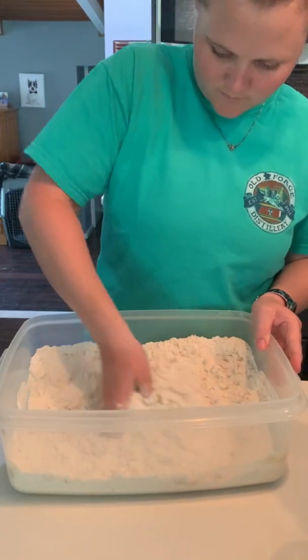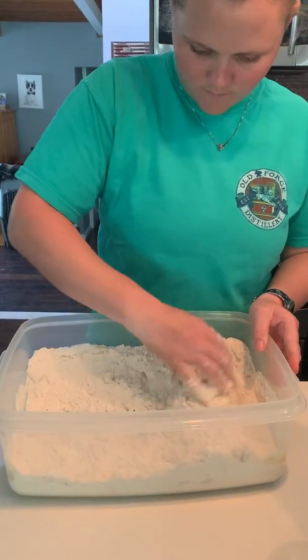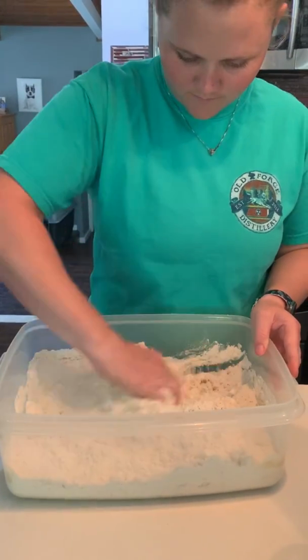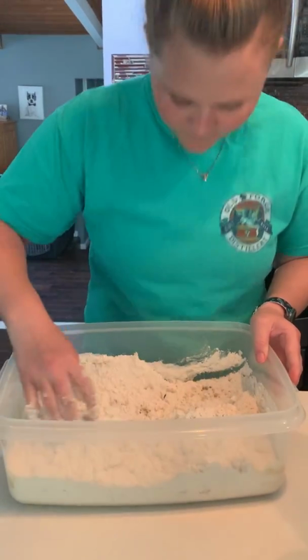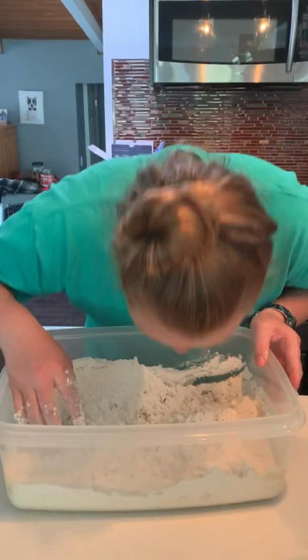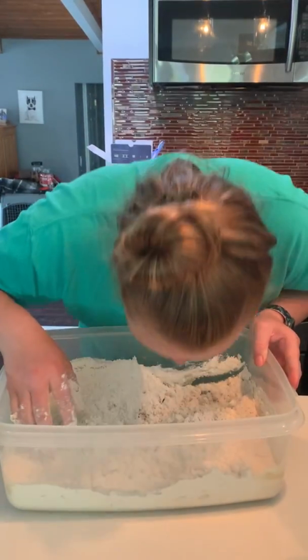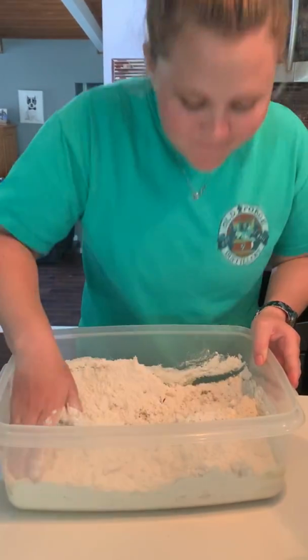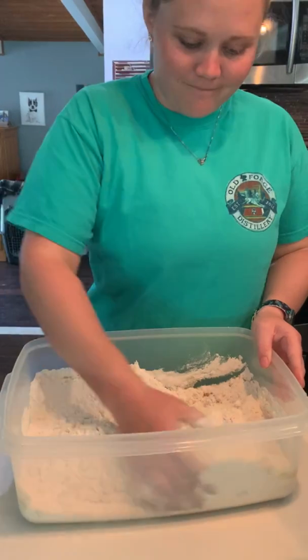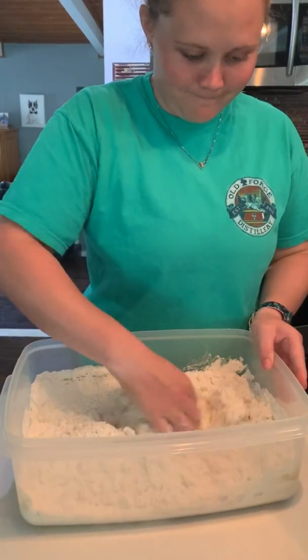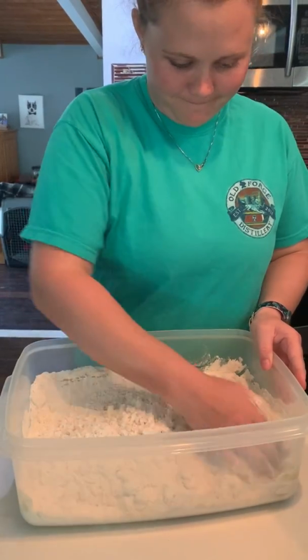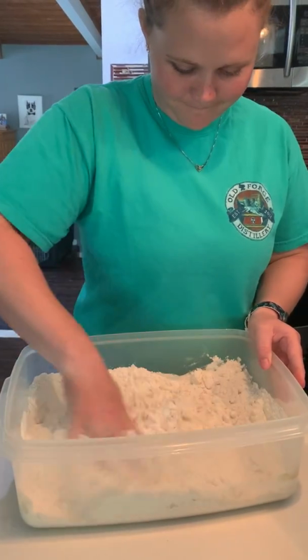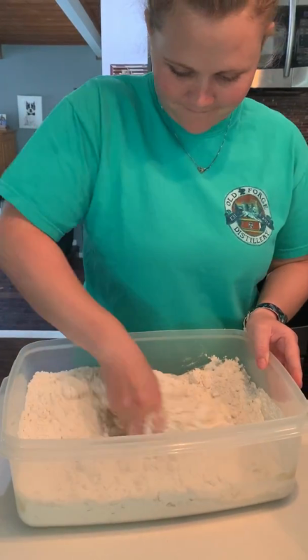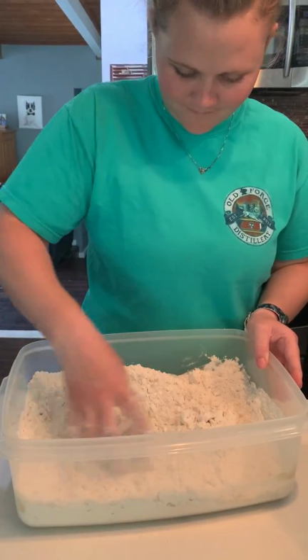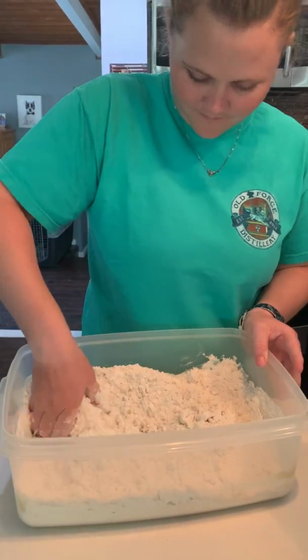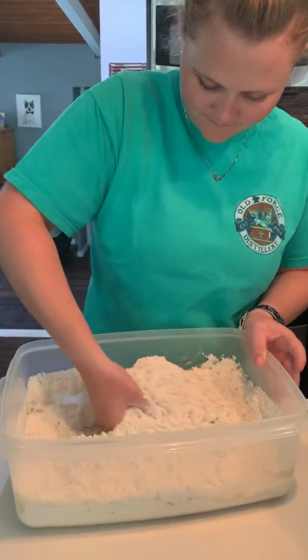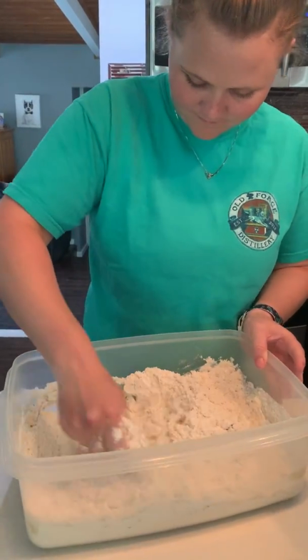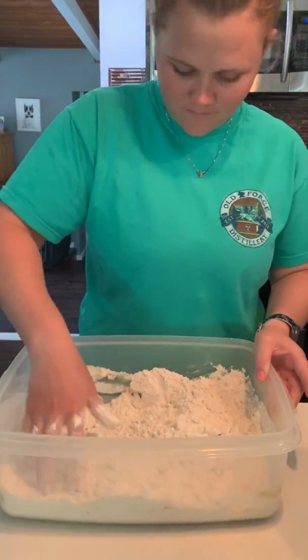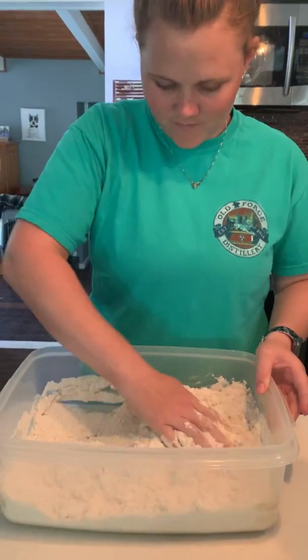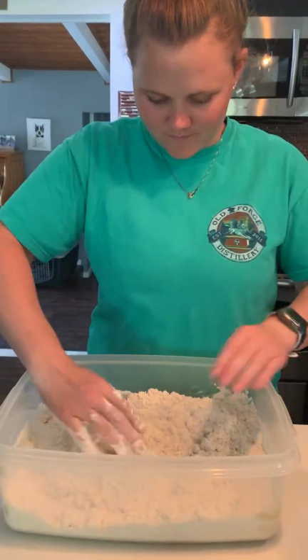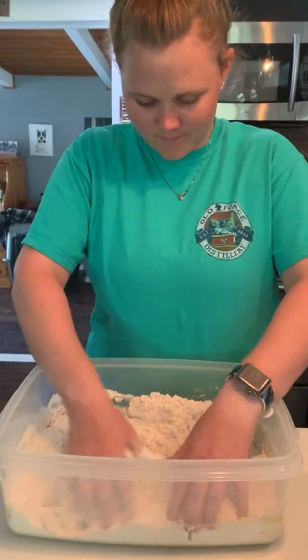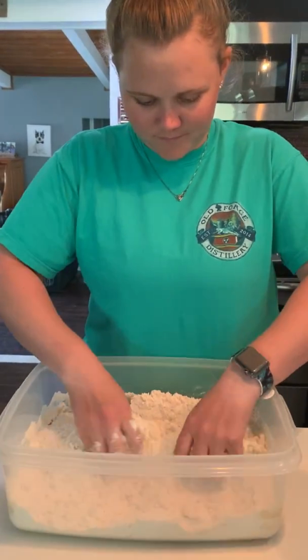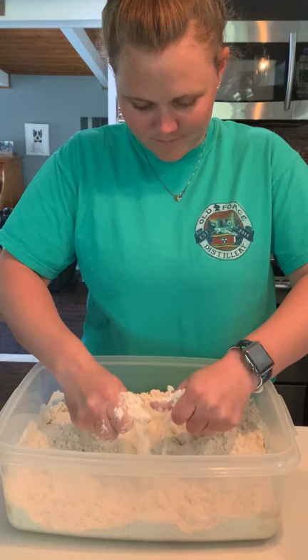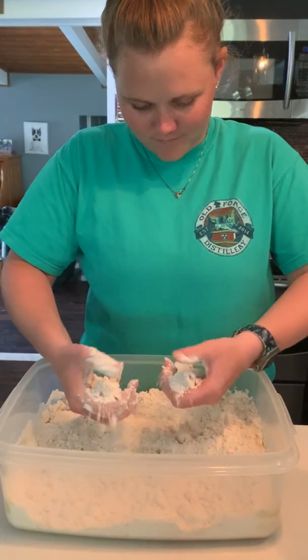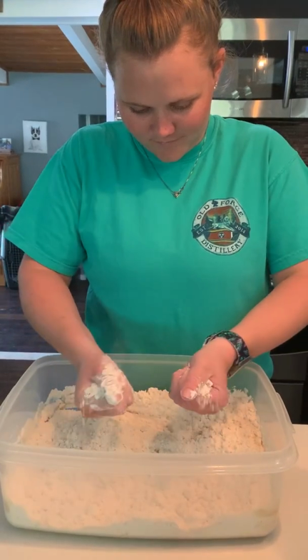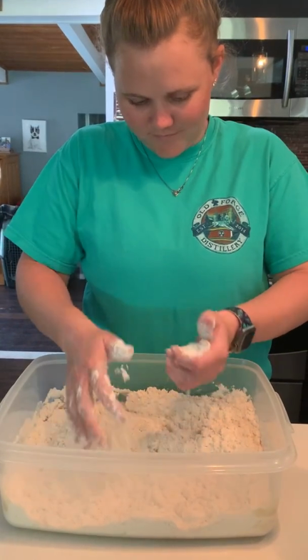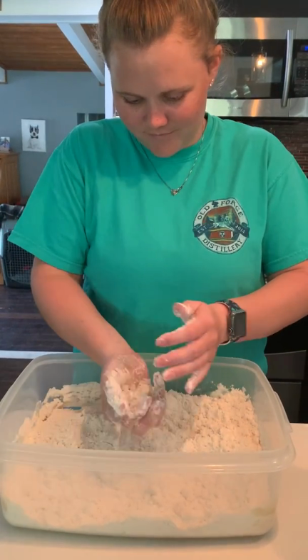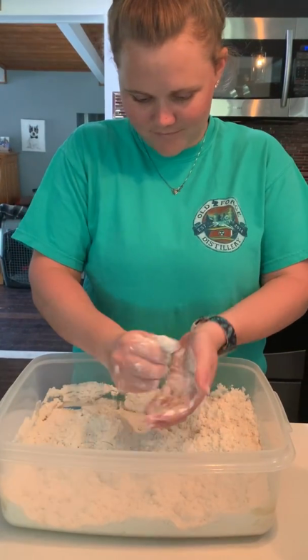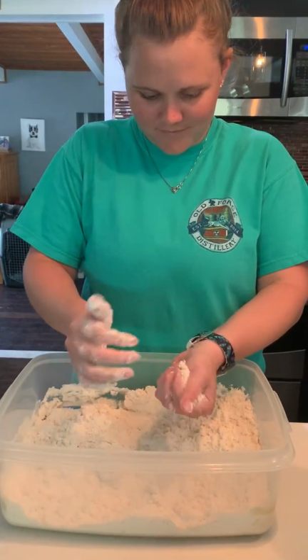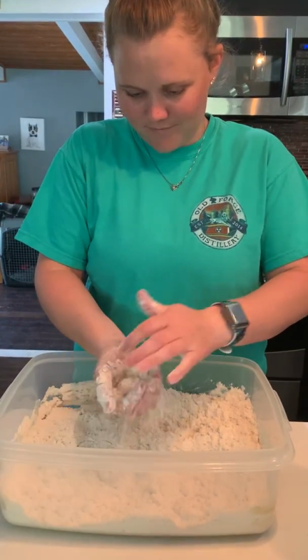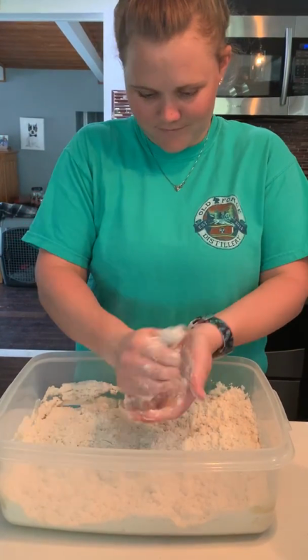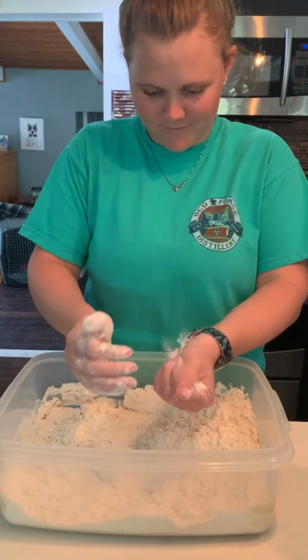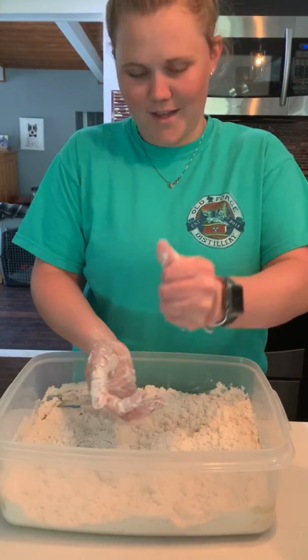Brooke, smell it. Smell how good it smells. And it makes your hands all nice and soft. How does it feel, Brooke? Nice.